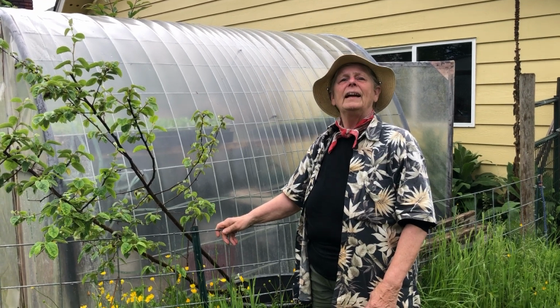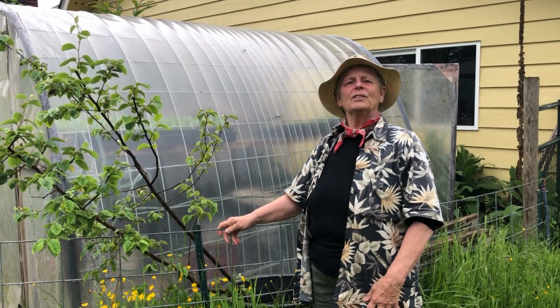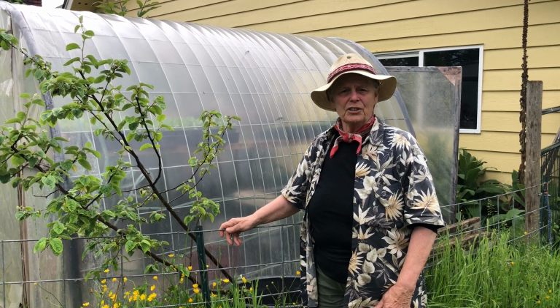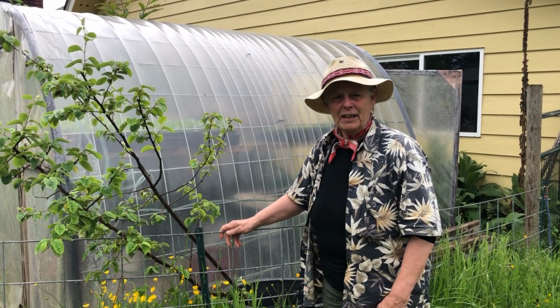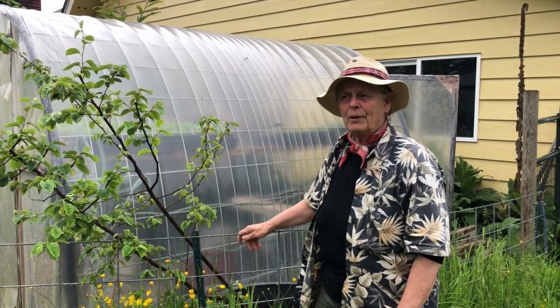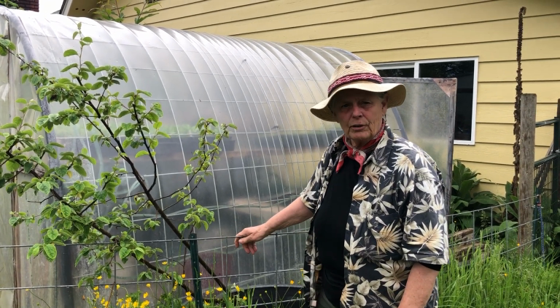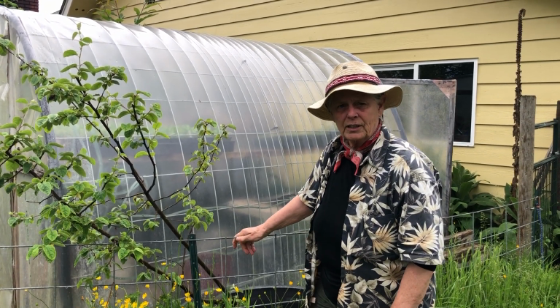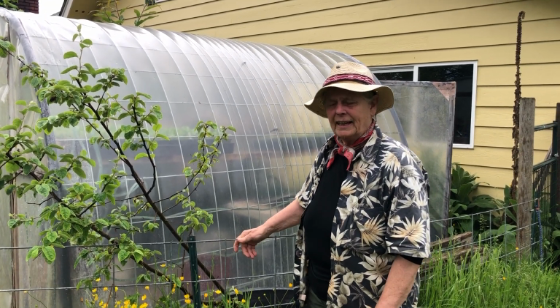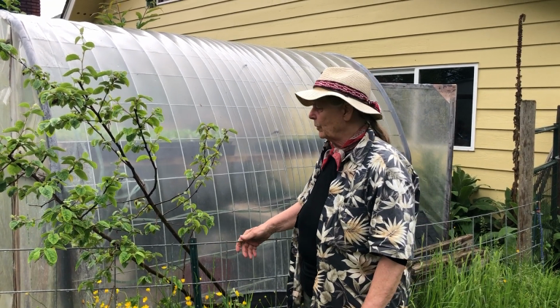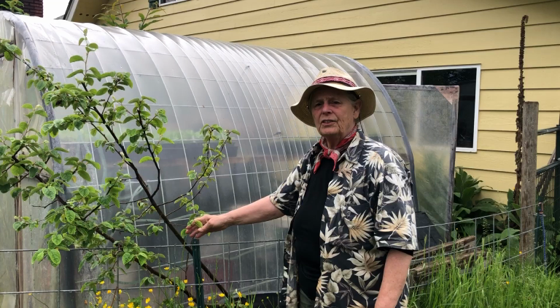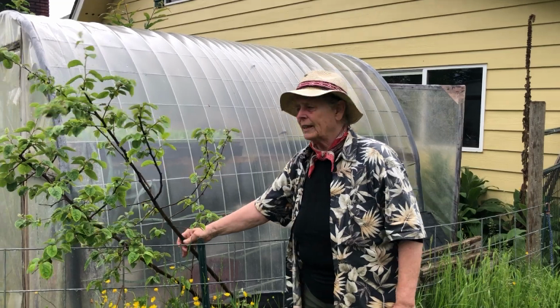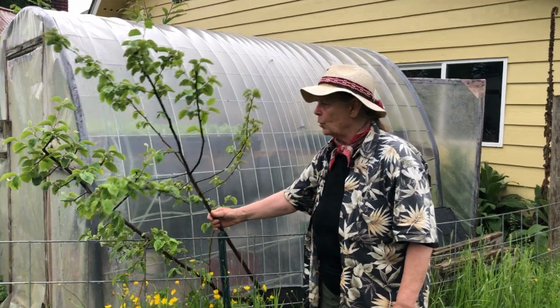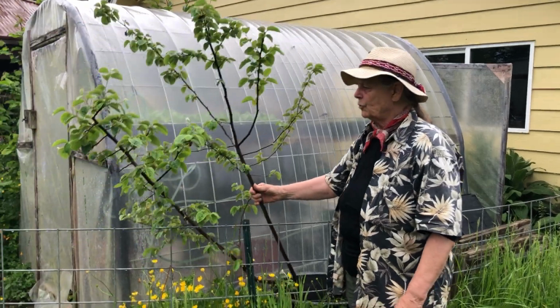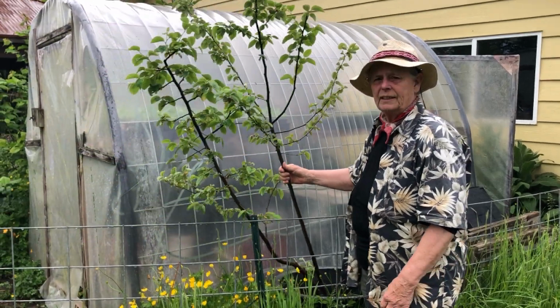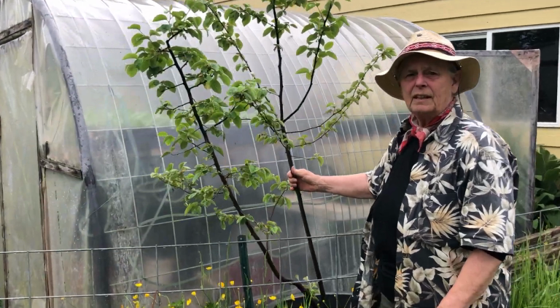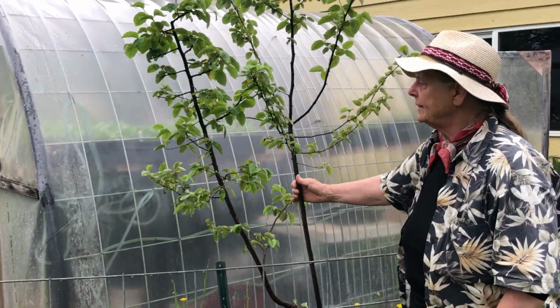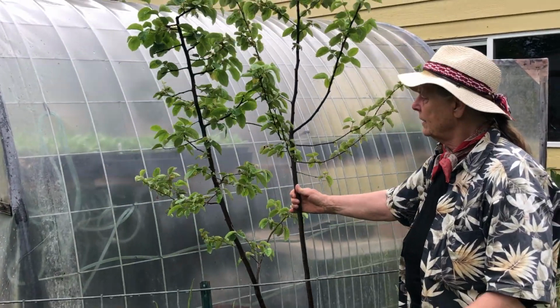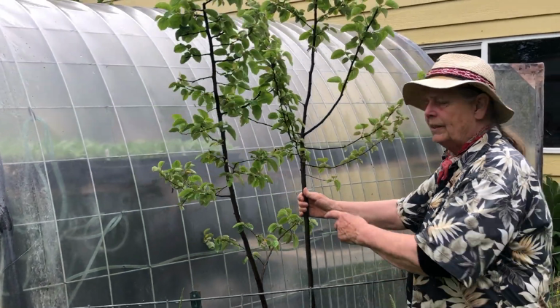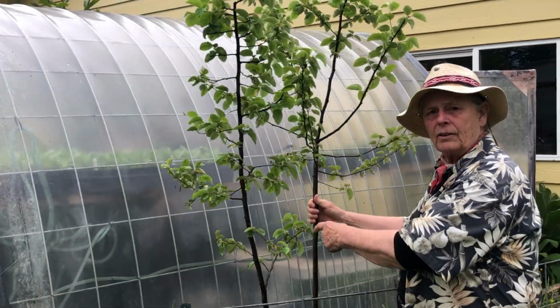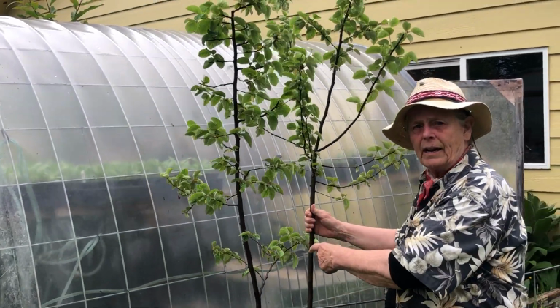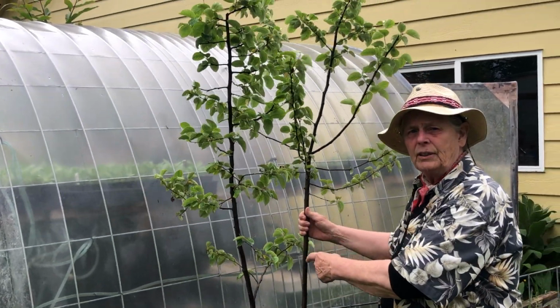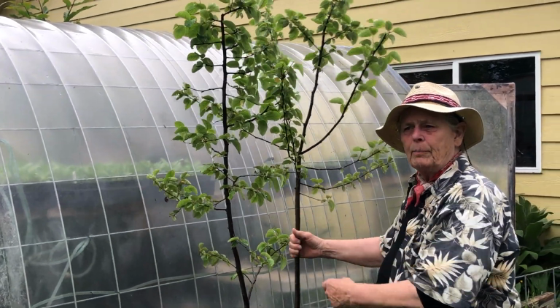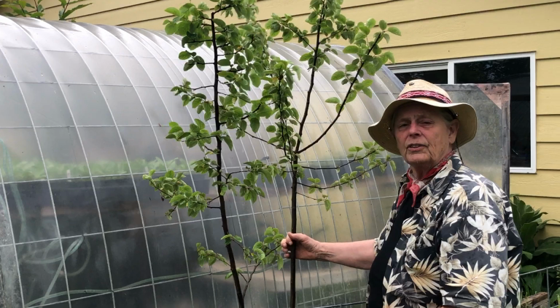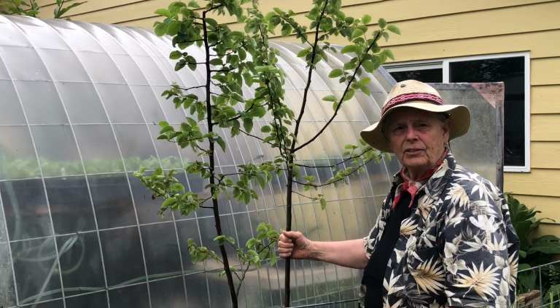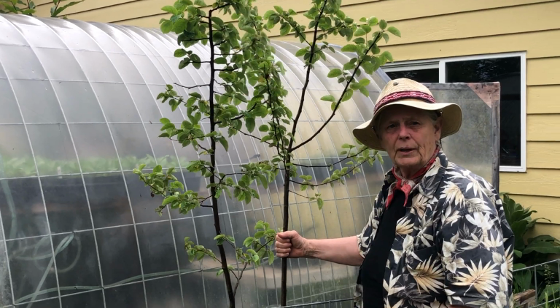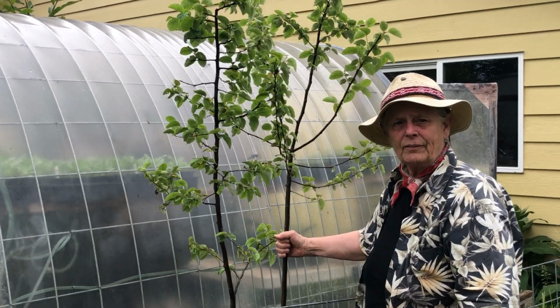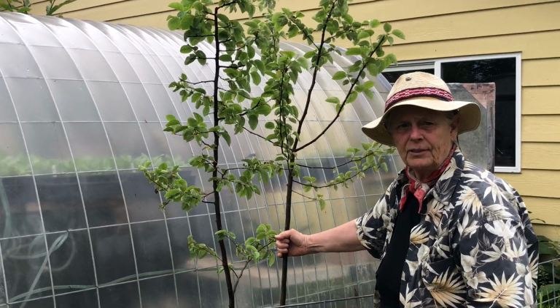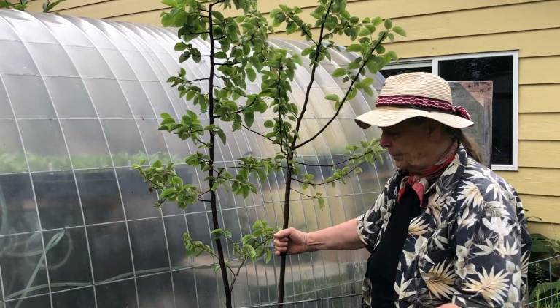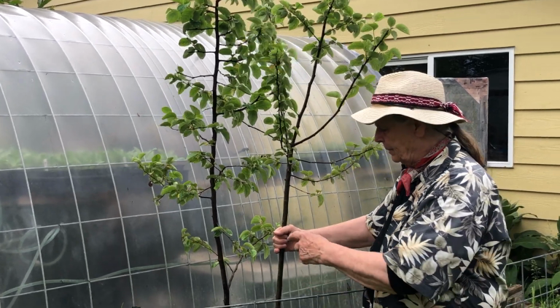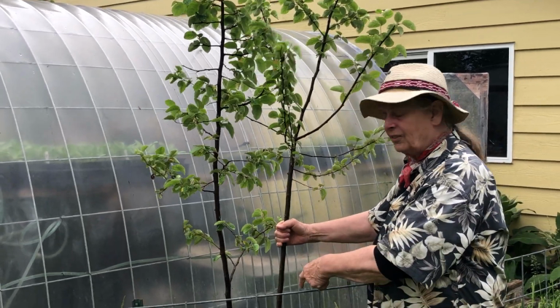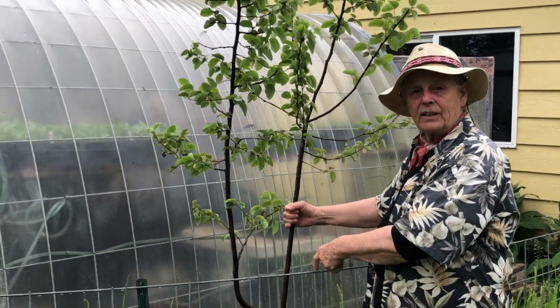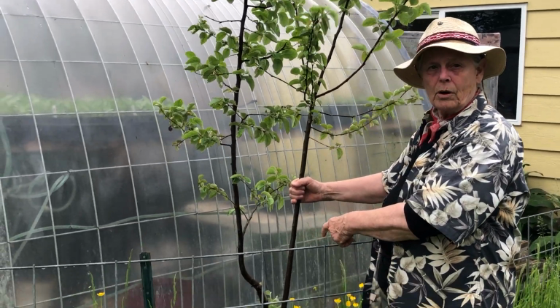Hey, Eaglesong Gardener here. I'm at Ravencroft Garden today and we are going to look at a quince tree. I dug this quince out of the ground about six weeks ago. I didn't have any place to put it but in this tank of water.